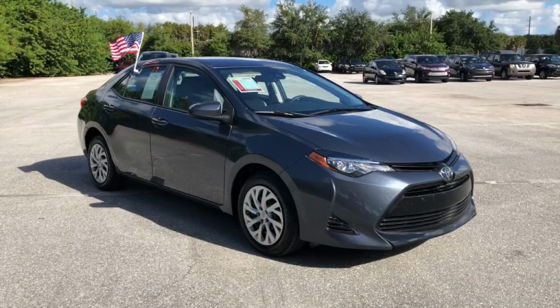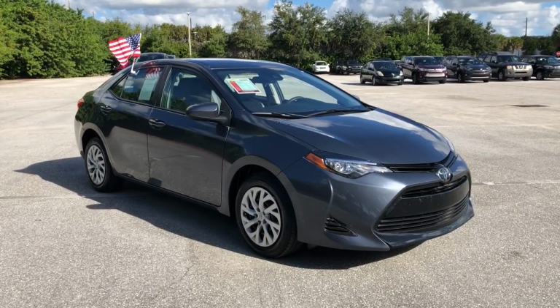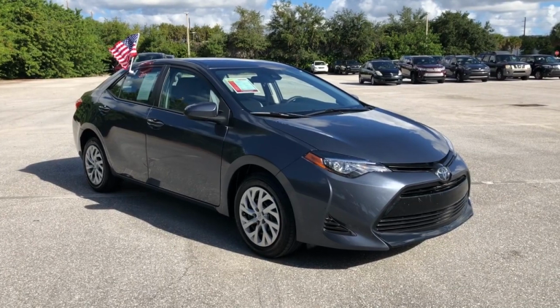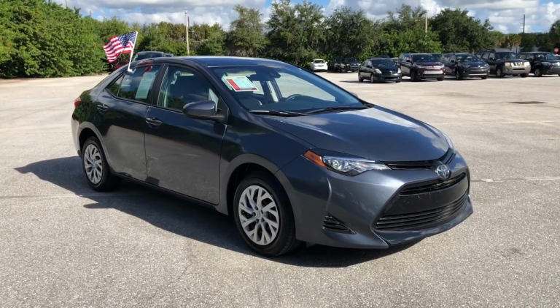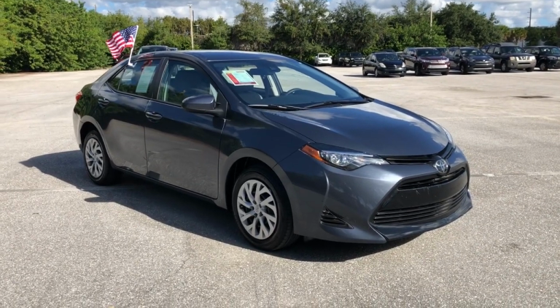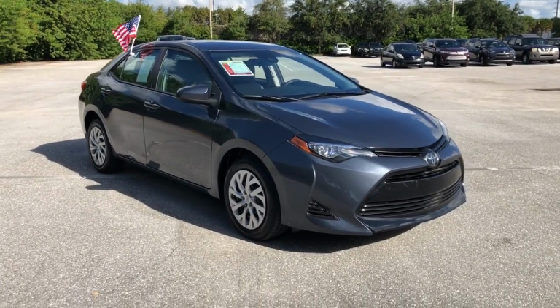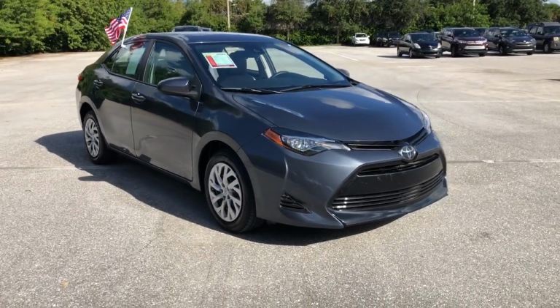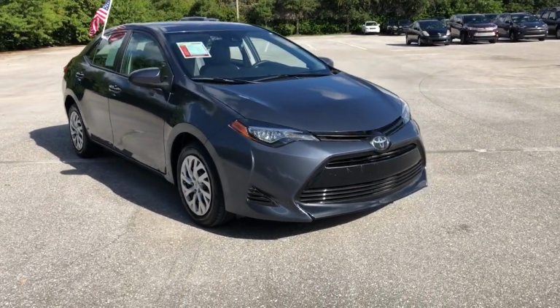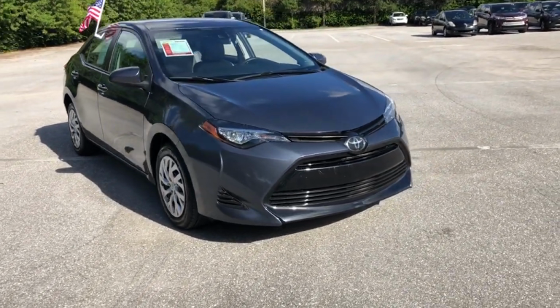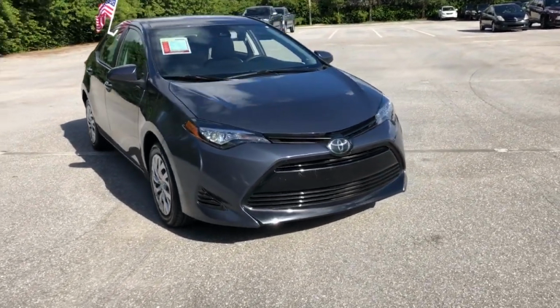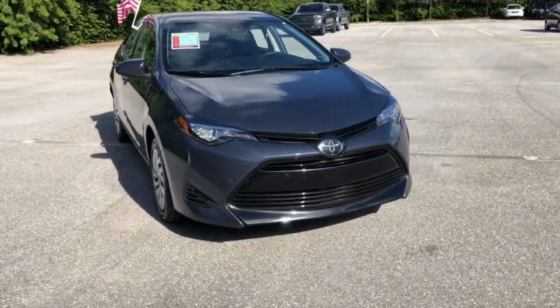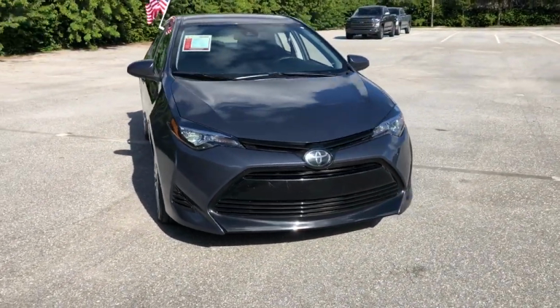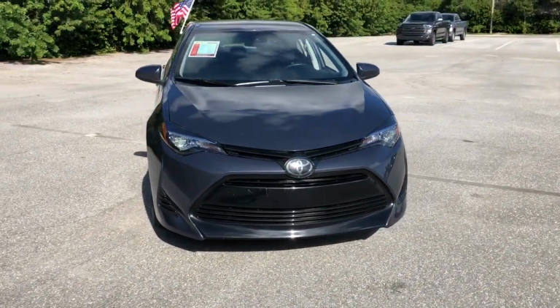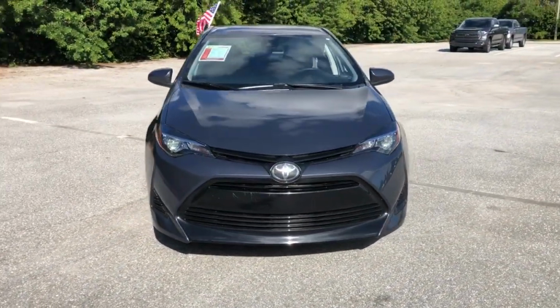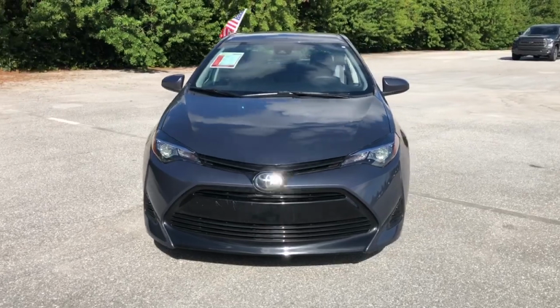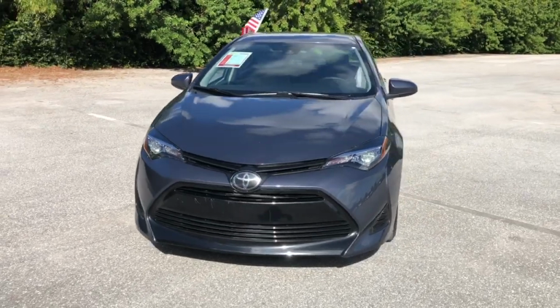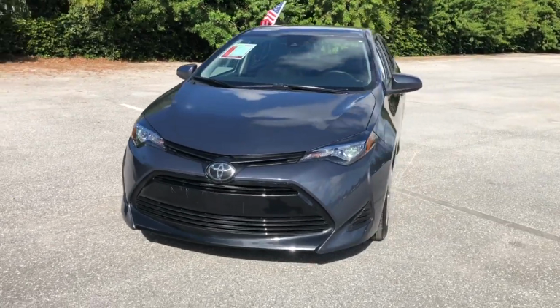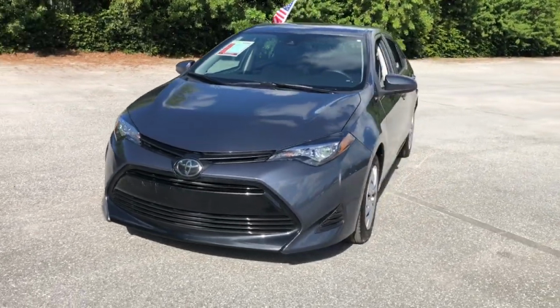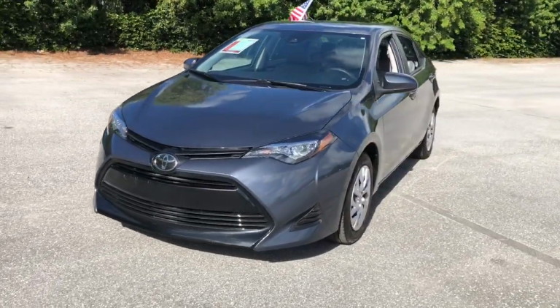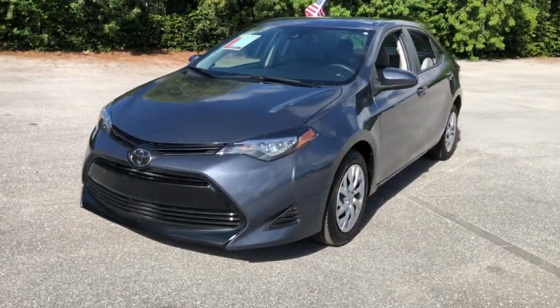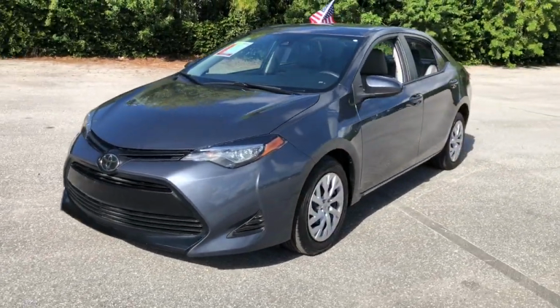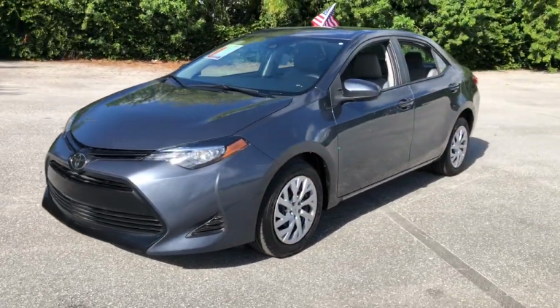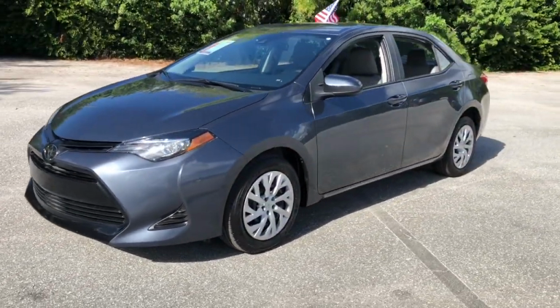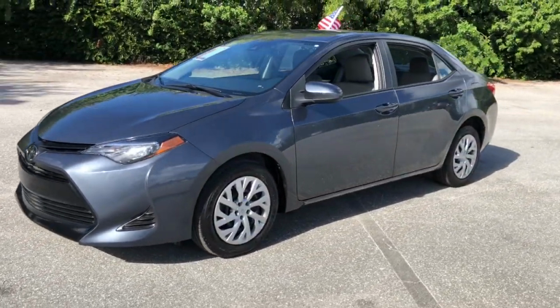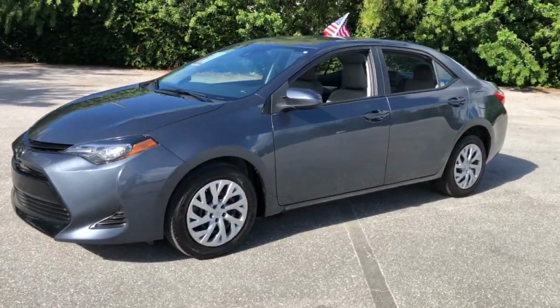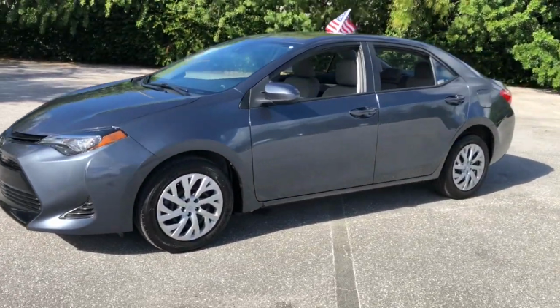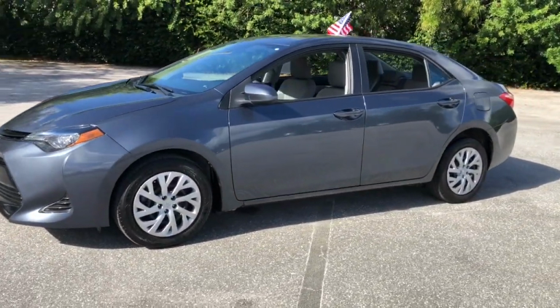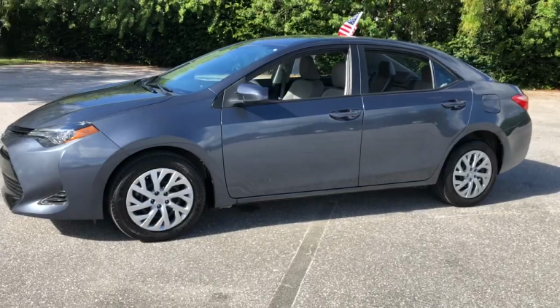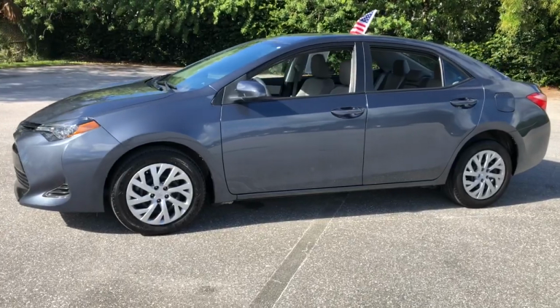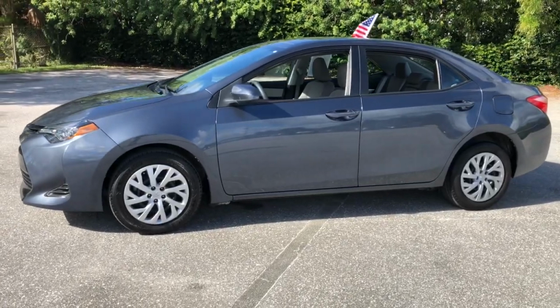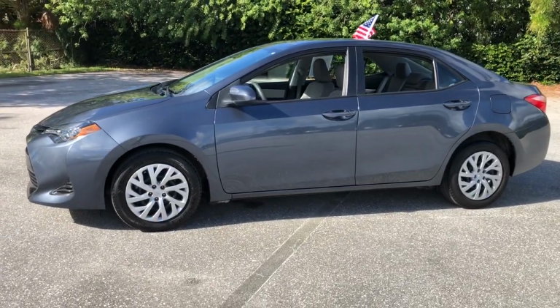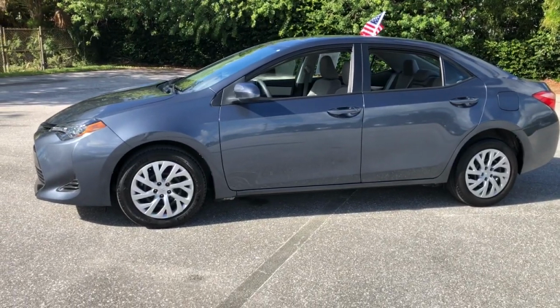Enjoy the view of this 2019 Toyota Corolla. With less than 10,000 miles on the odometer, this vehicle provides excellent value. Answer the call to drive boldly into the future.